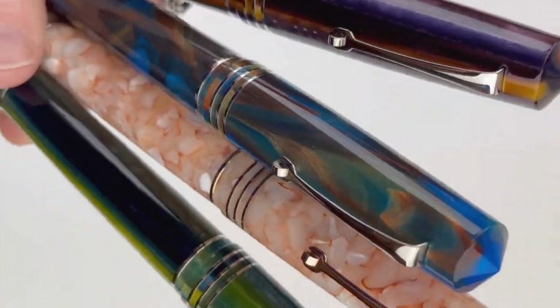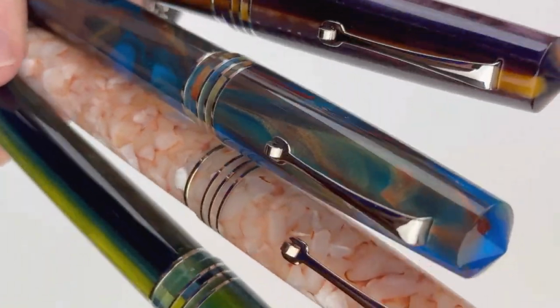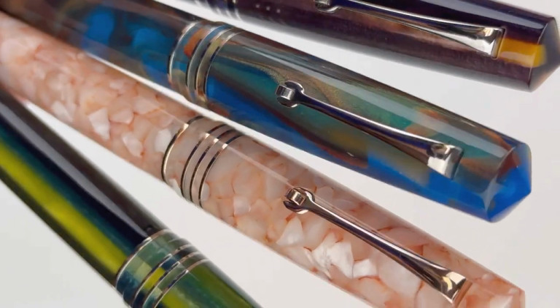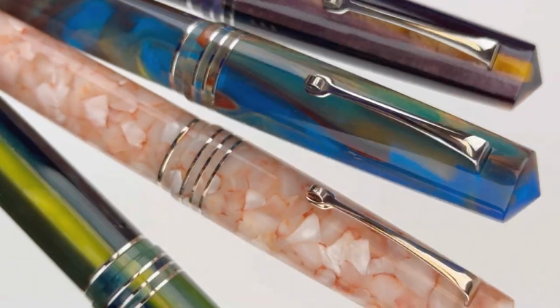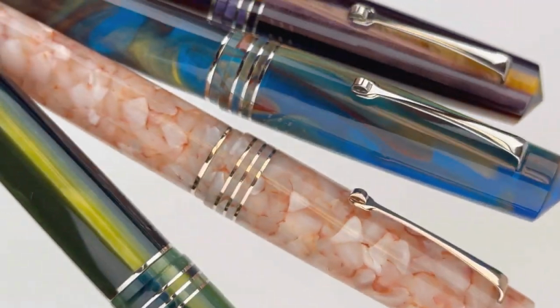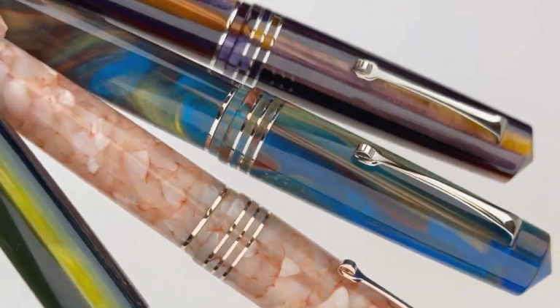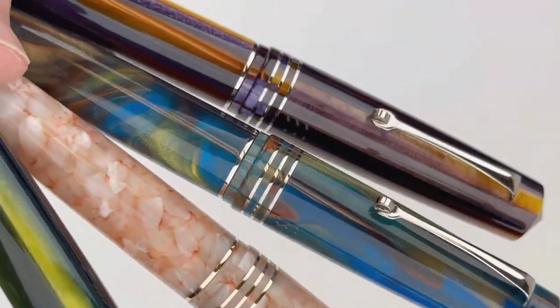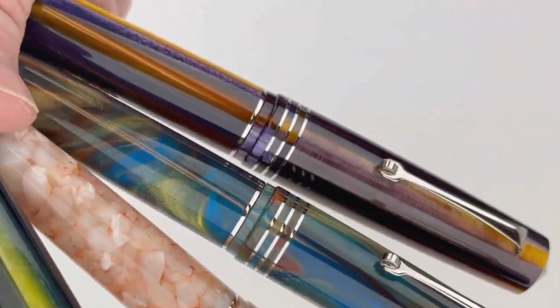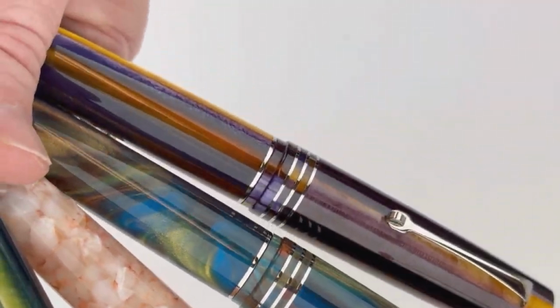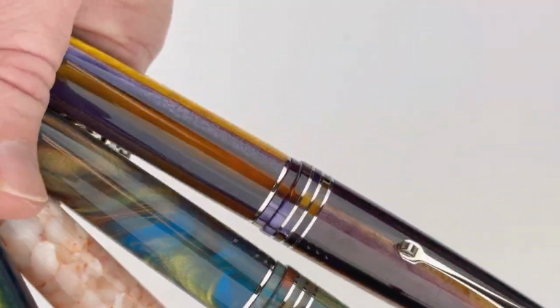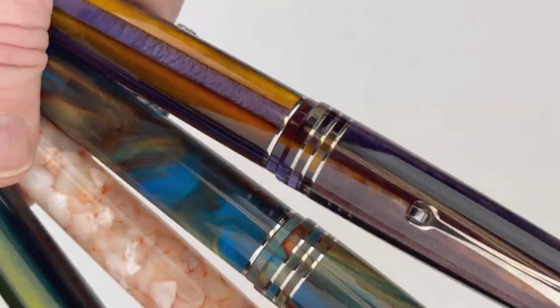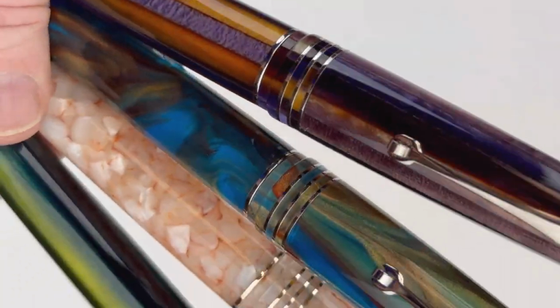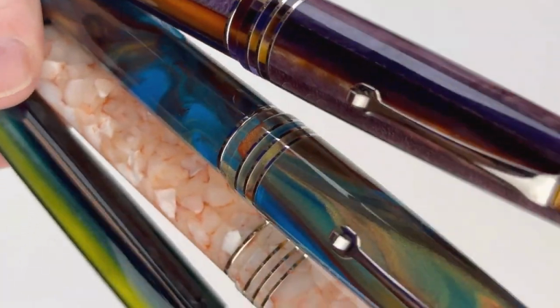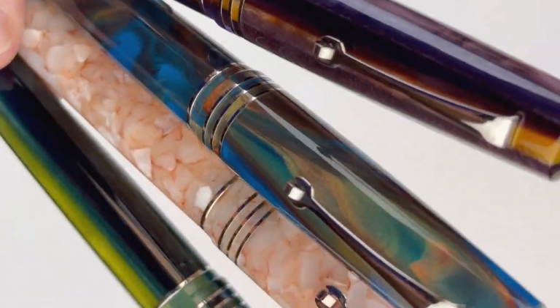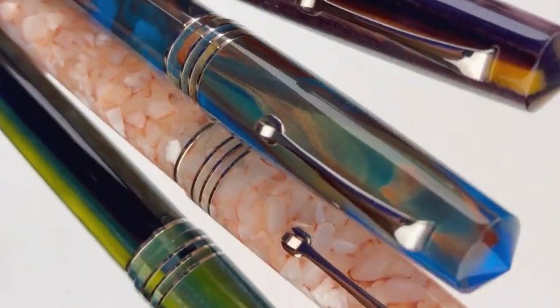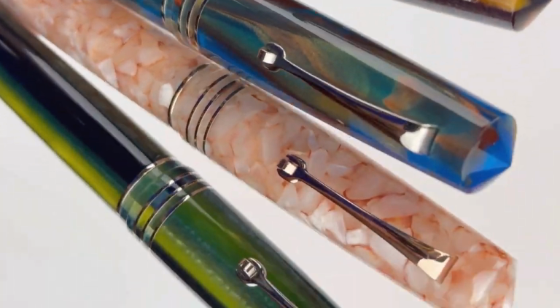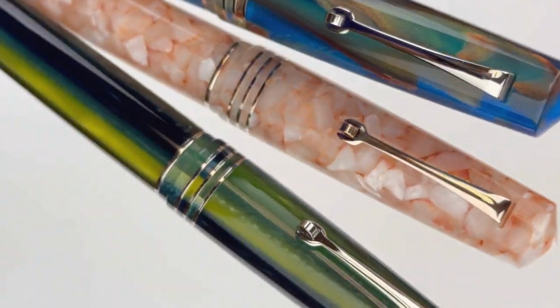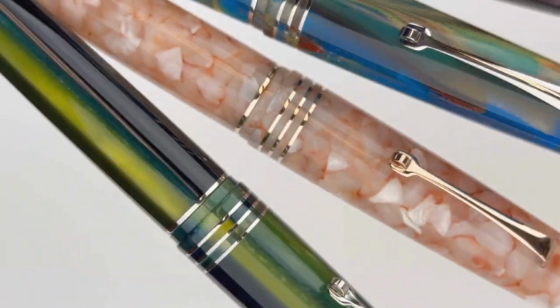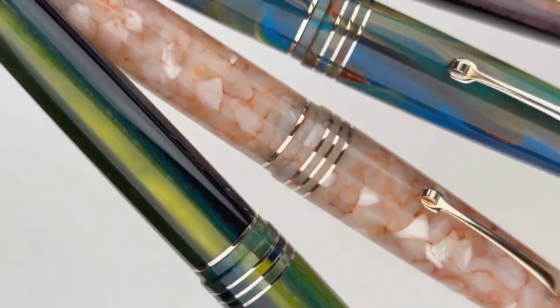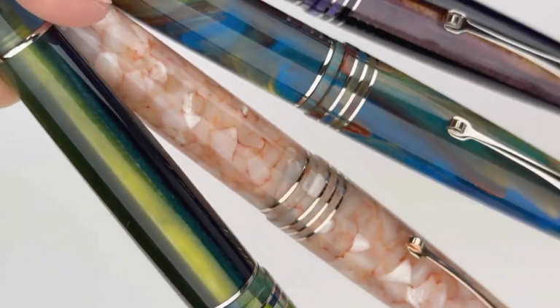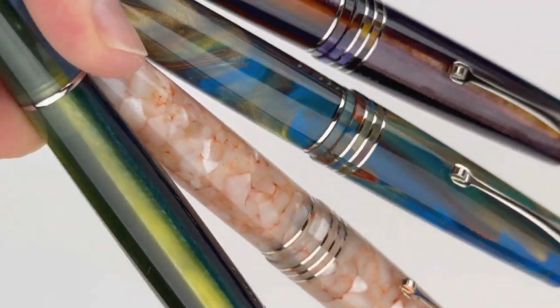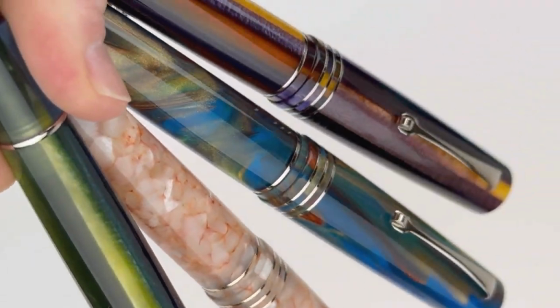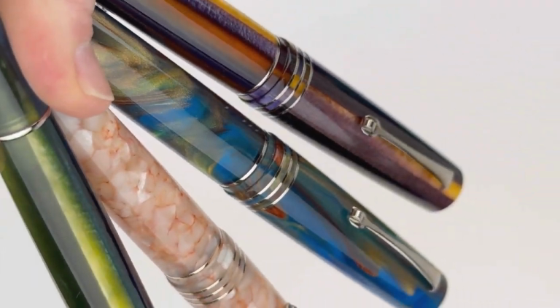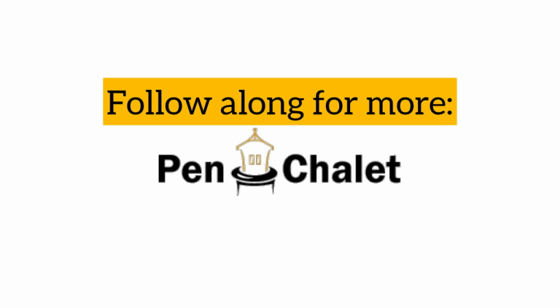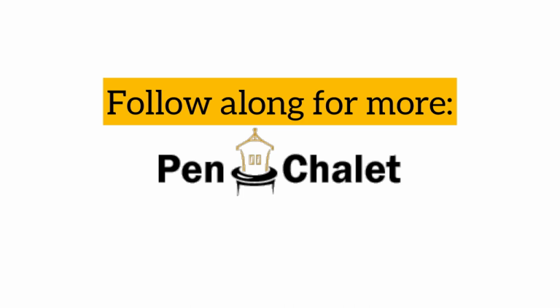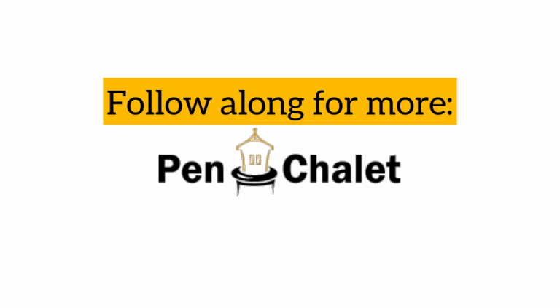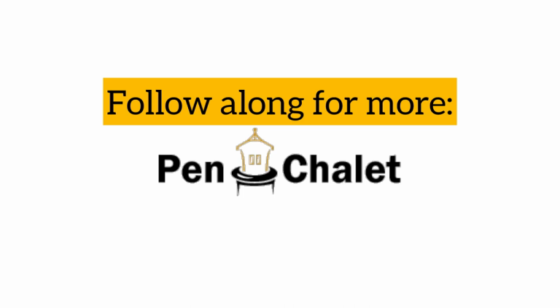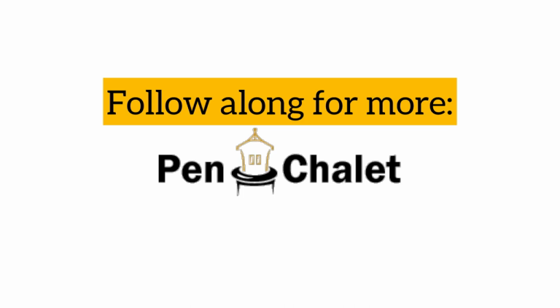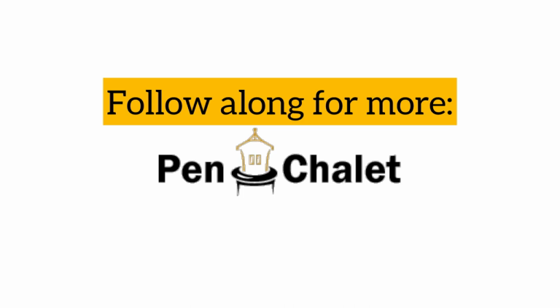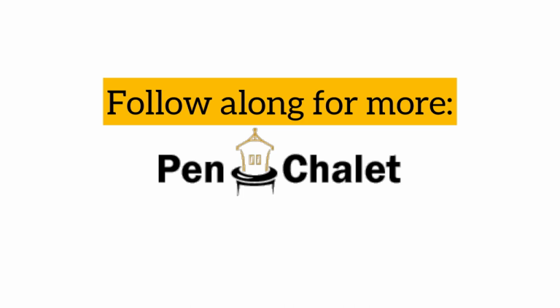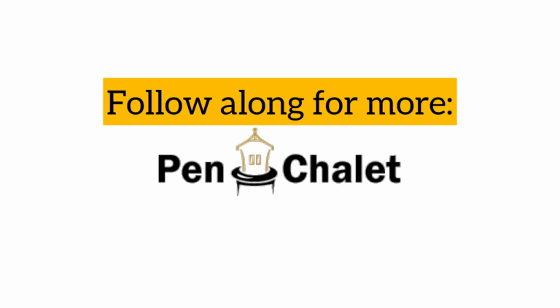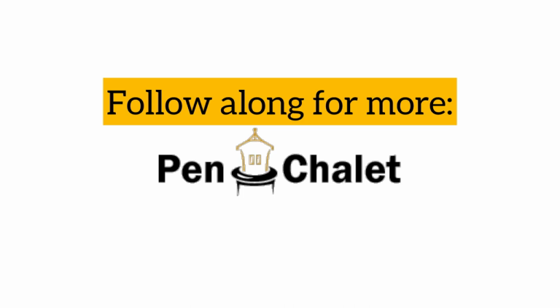This is a quick look at all four of the colors together. If you want to get more details and find out pricing on these pens, visit pinchlay.com.